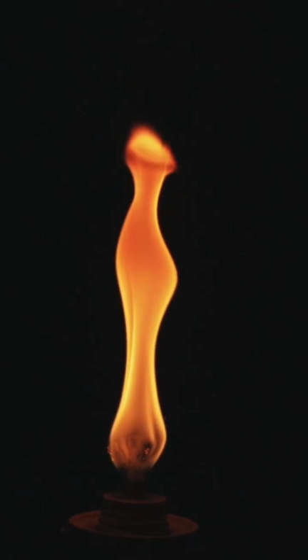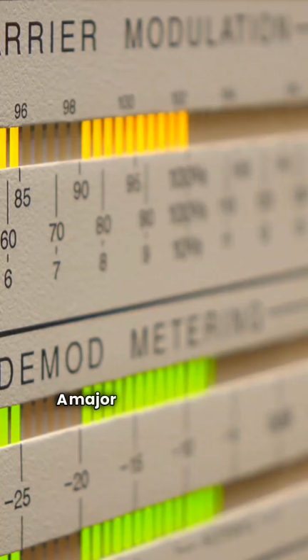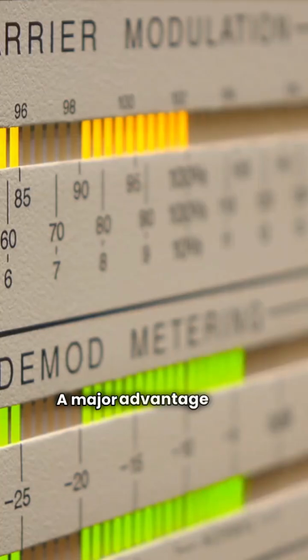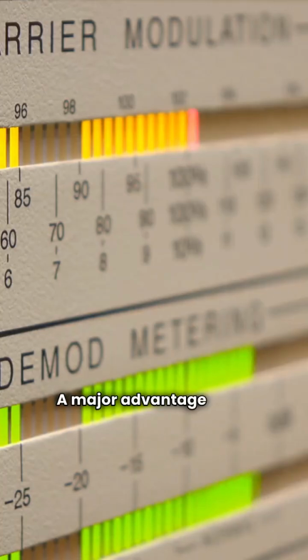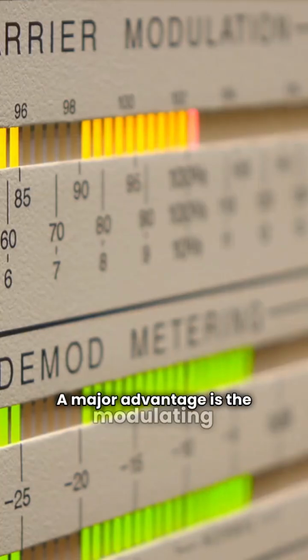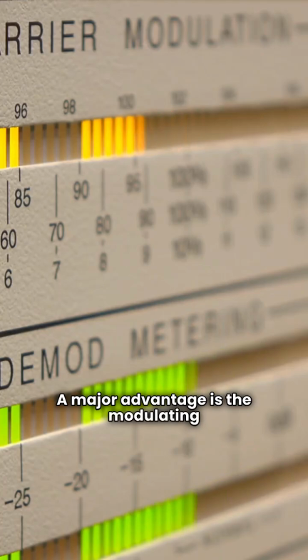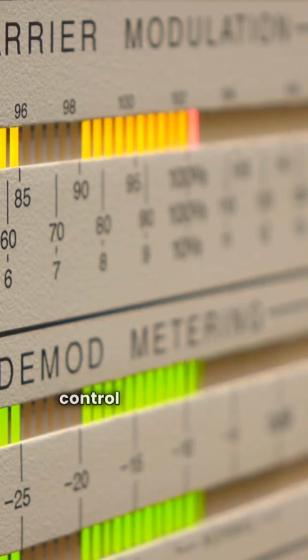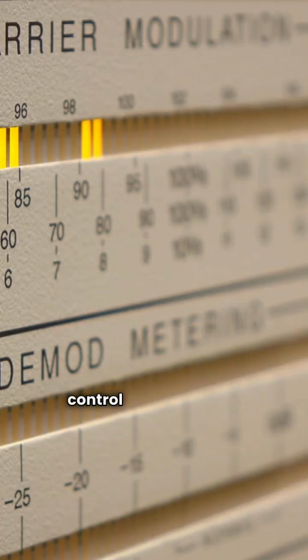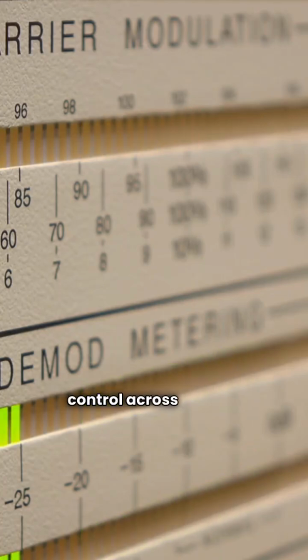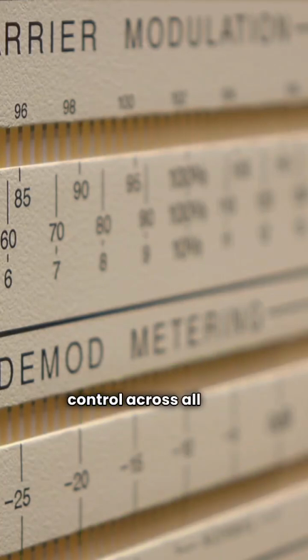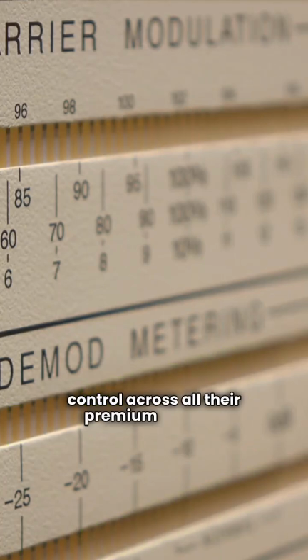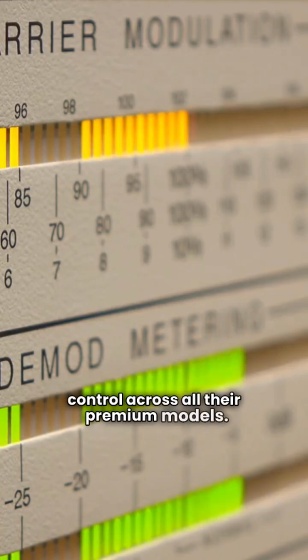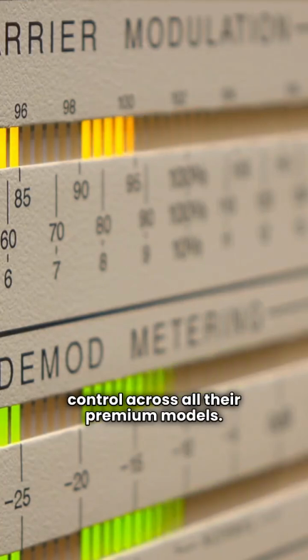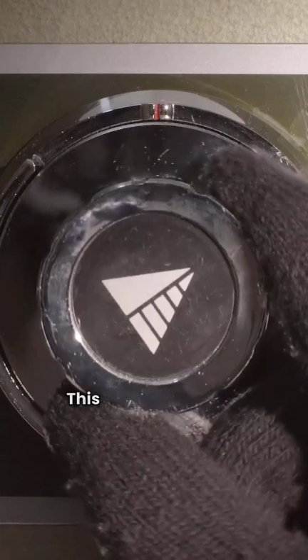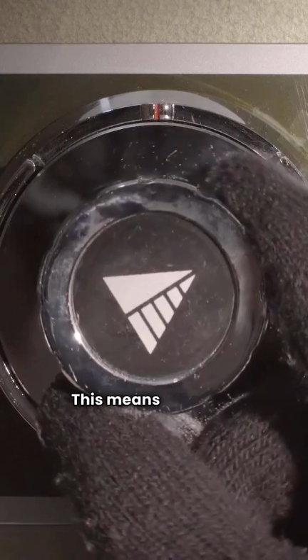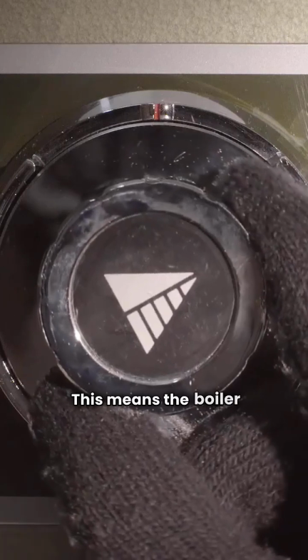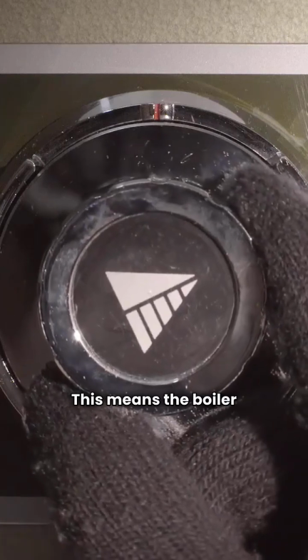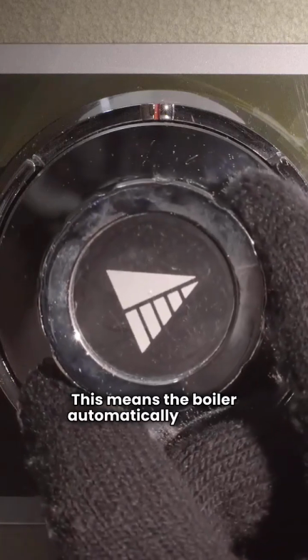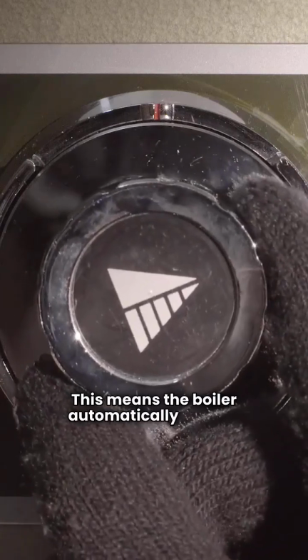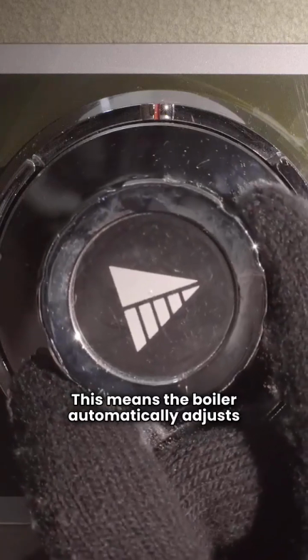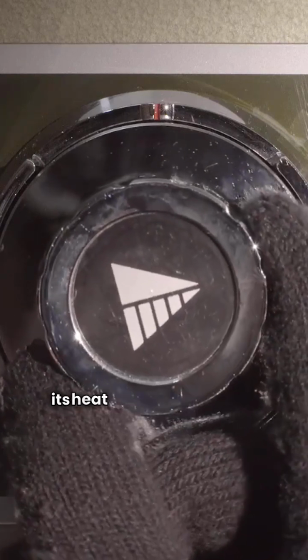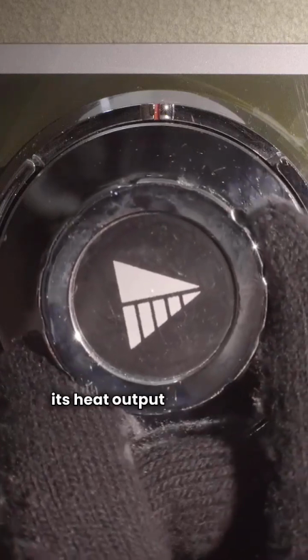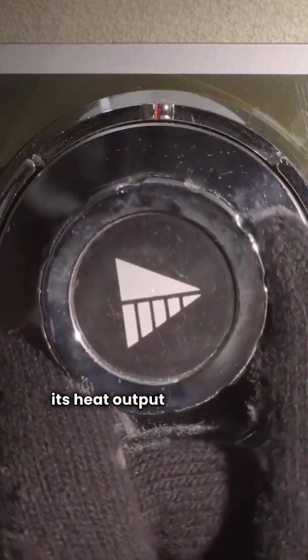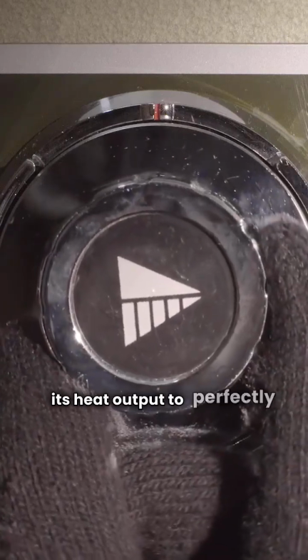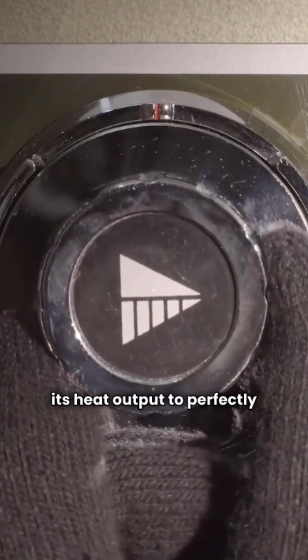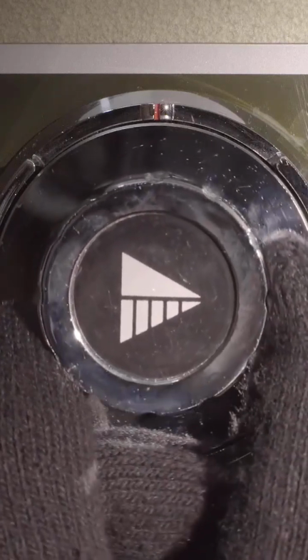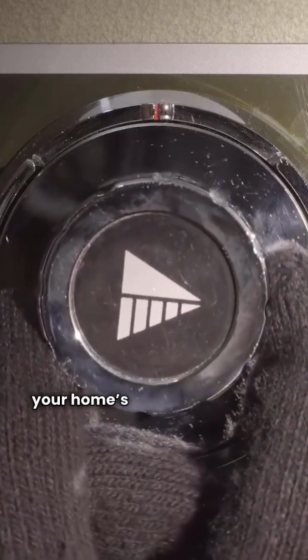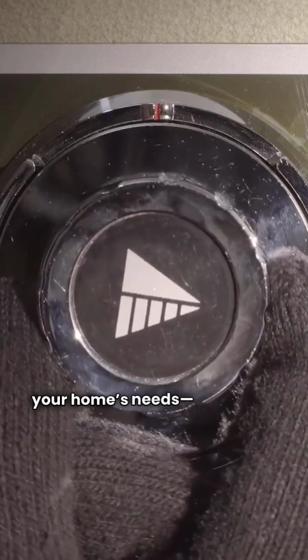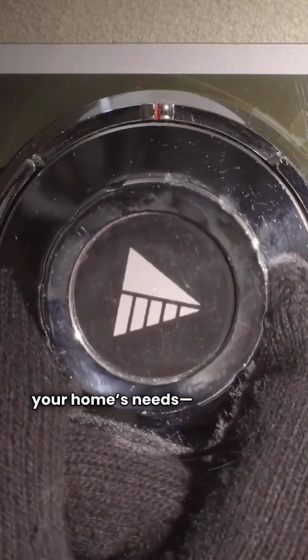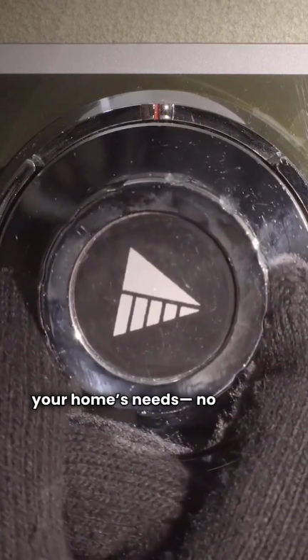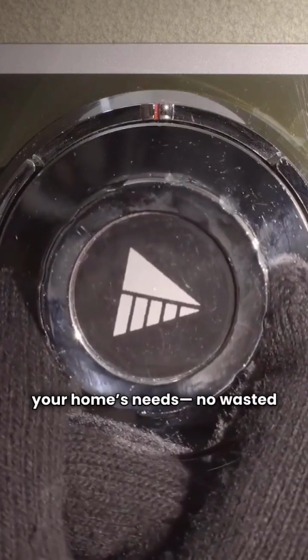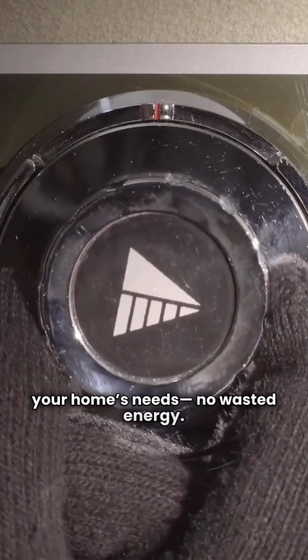A major advantage is the modulating control across all their premium models. This means the boiler automatically adjusts its heat output to perfectly match your home's needs — no wasted energy.